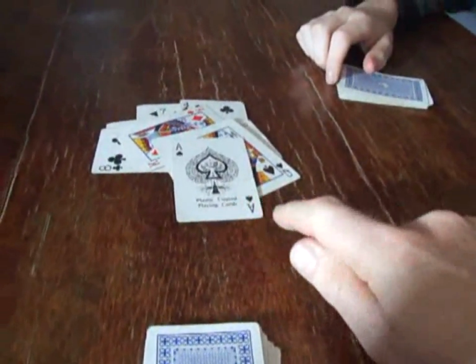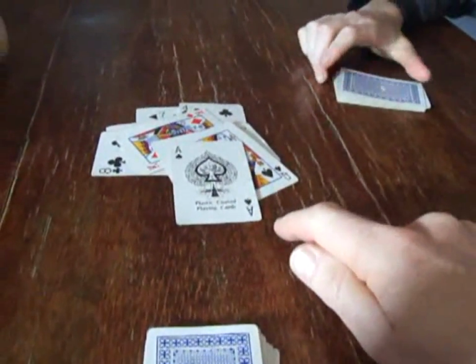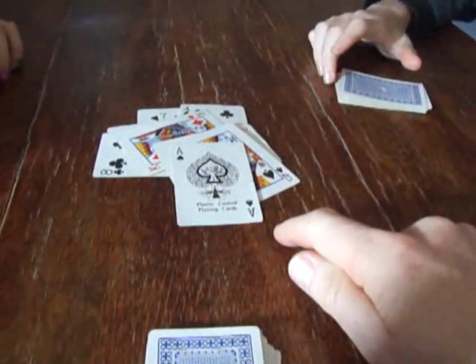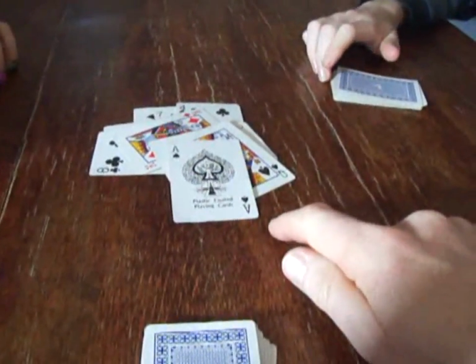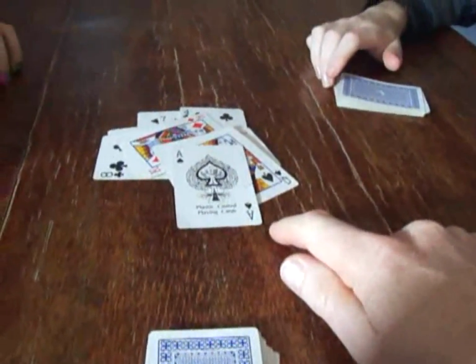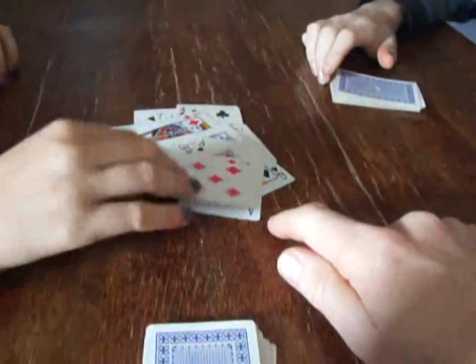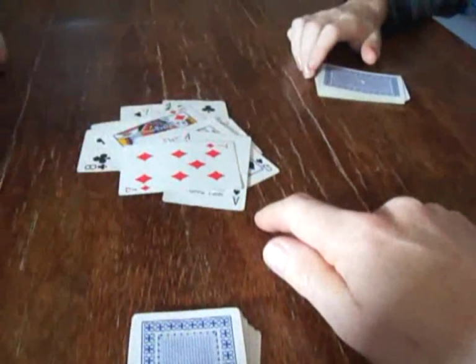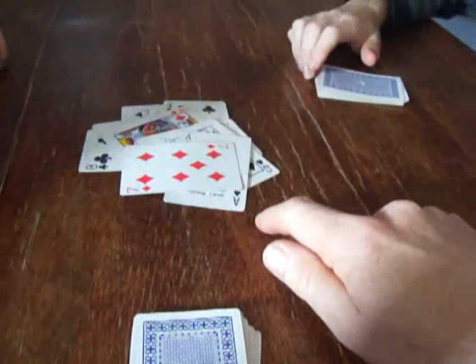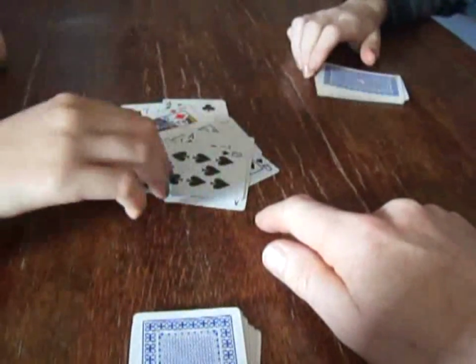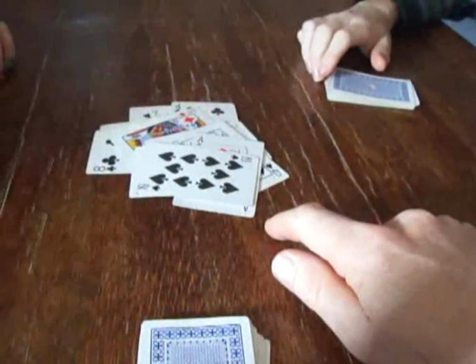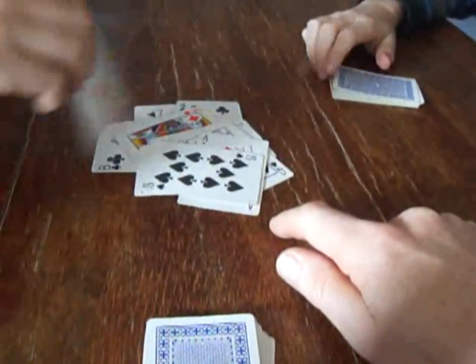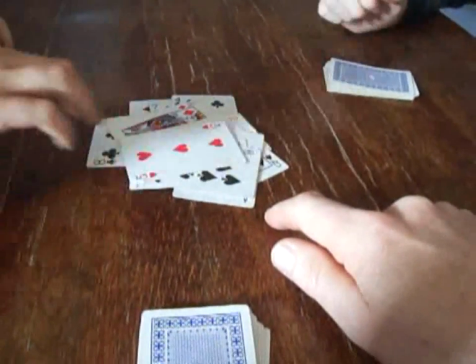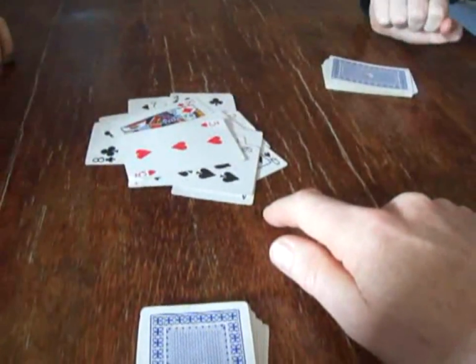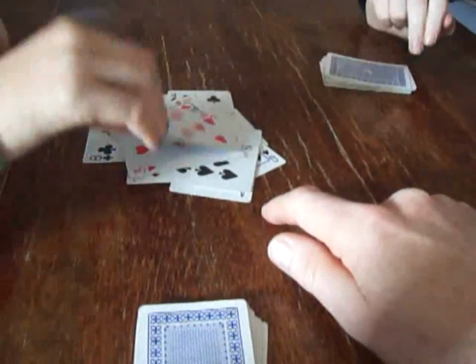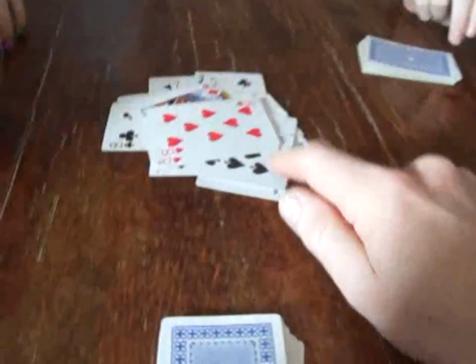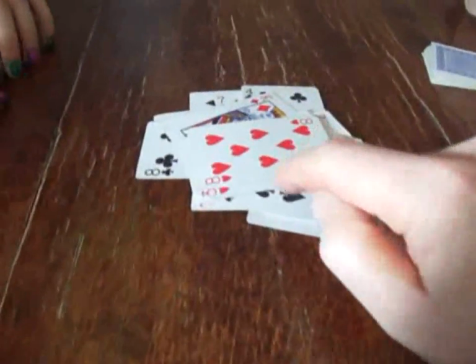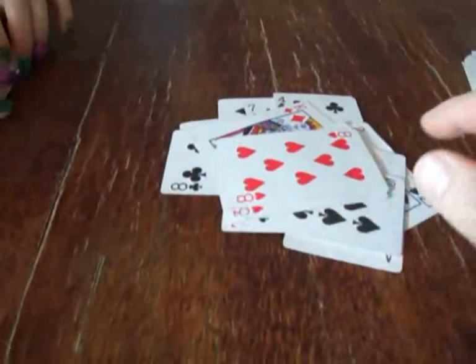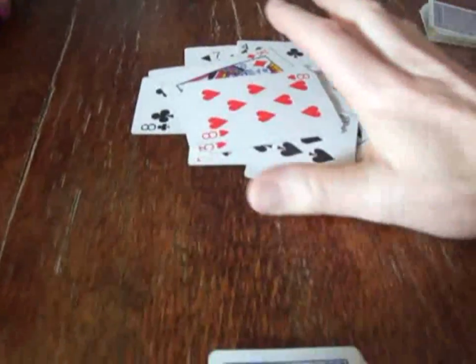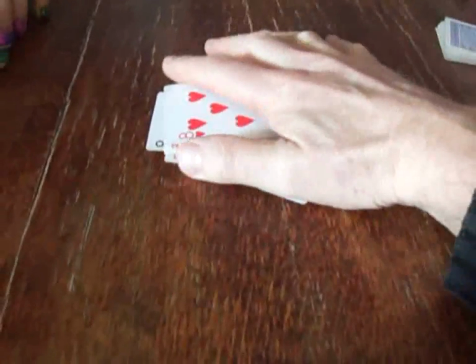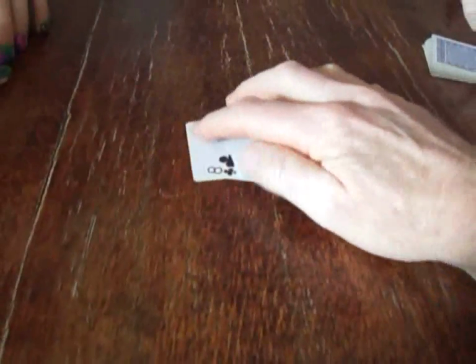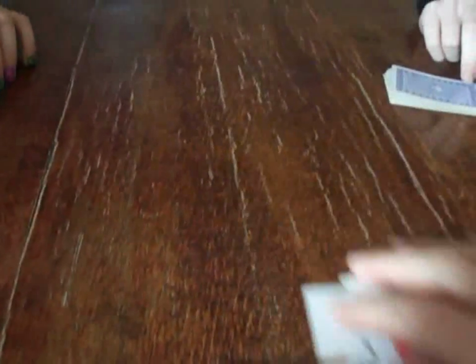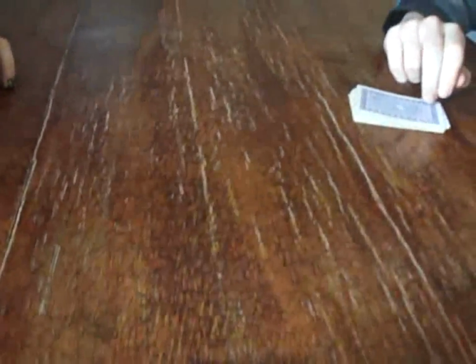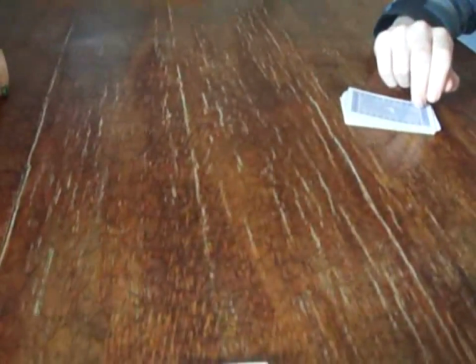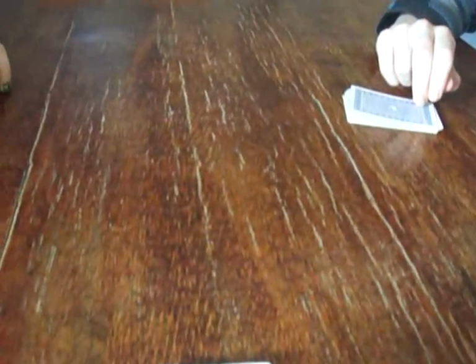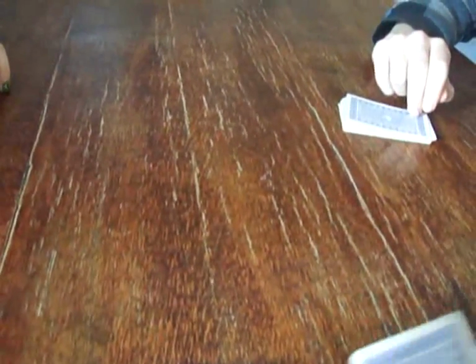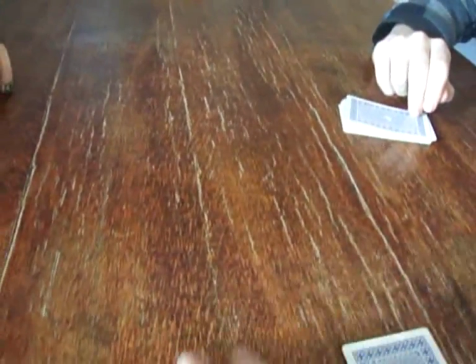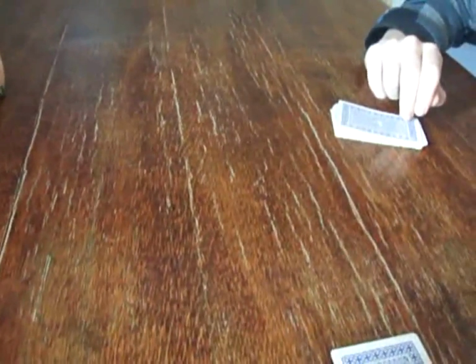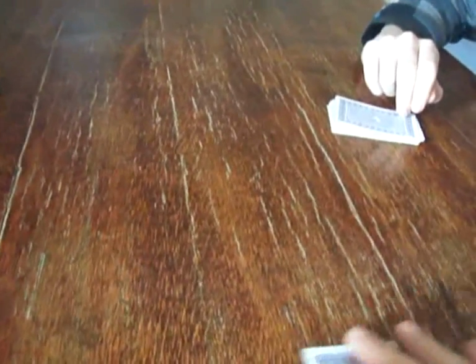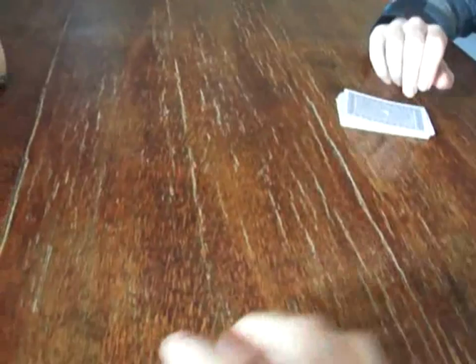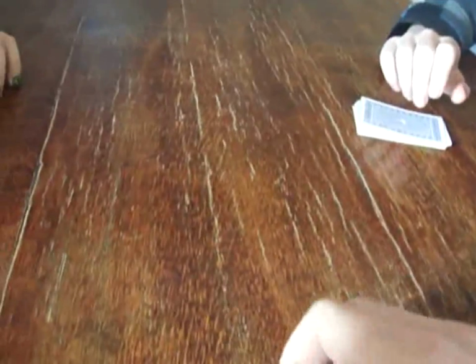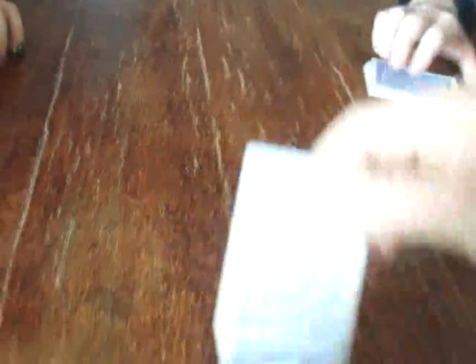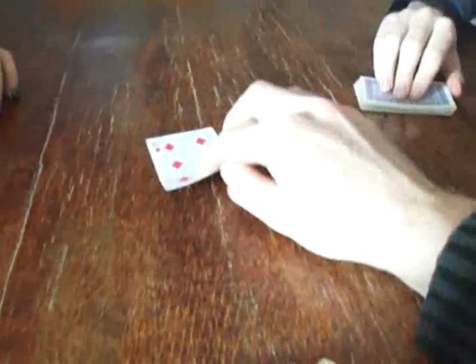An ace requires you to play four. So Hayley's going to play four — two, three. Now there were no picture cards. I played the ace, so I win the pile. That's basically how it works, and I restart.